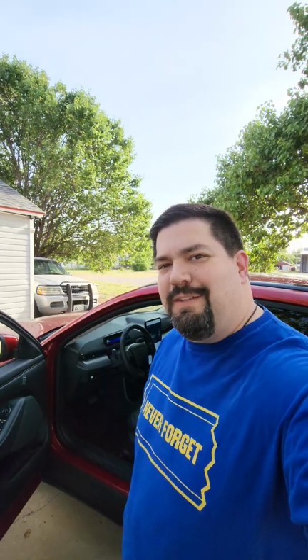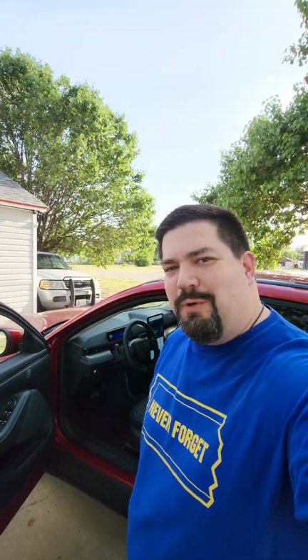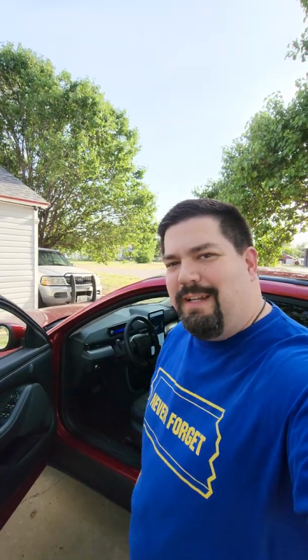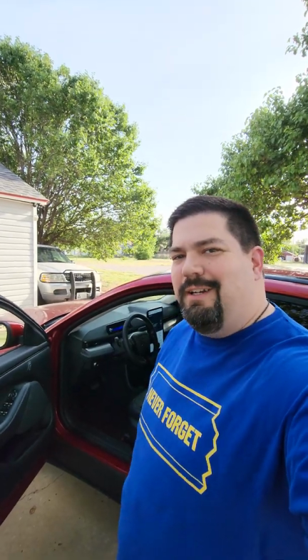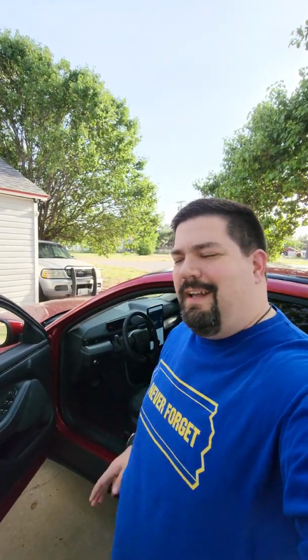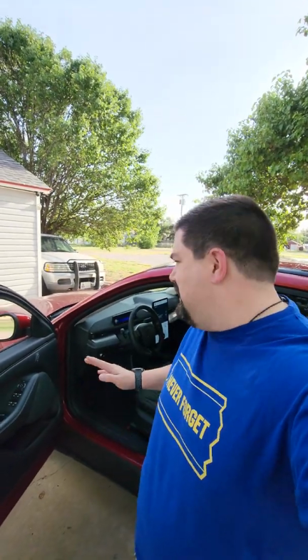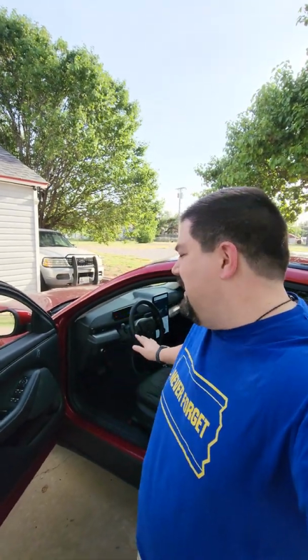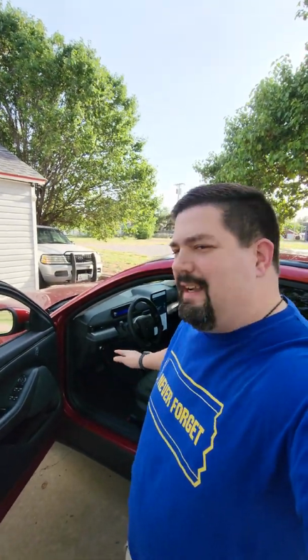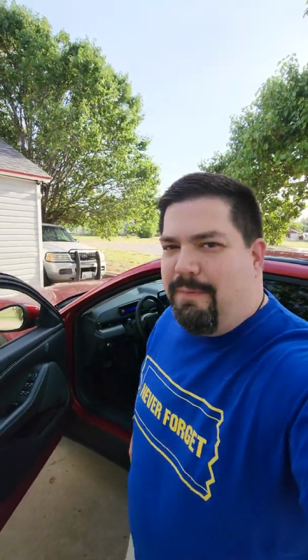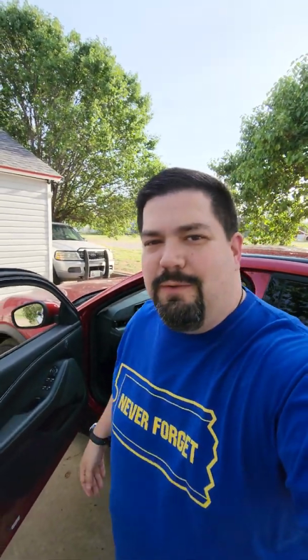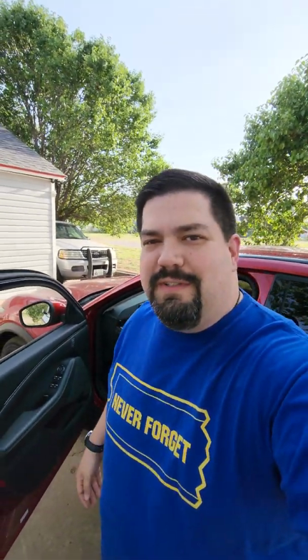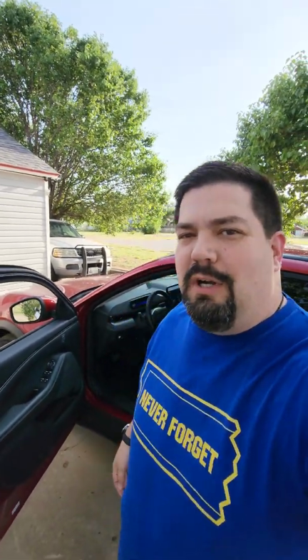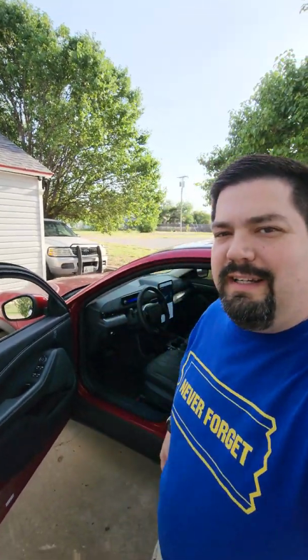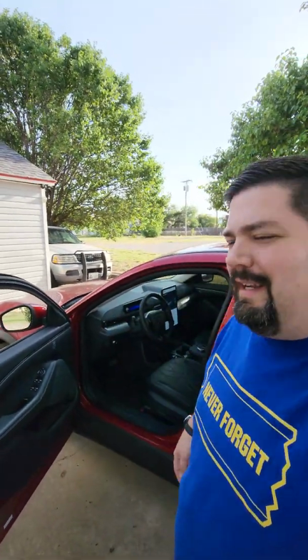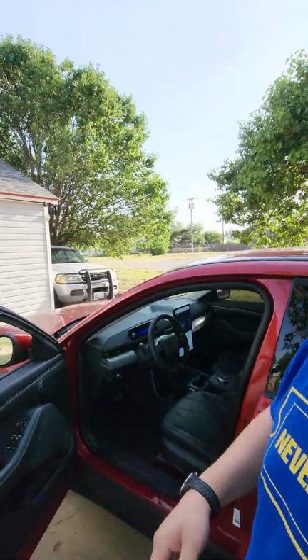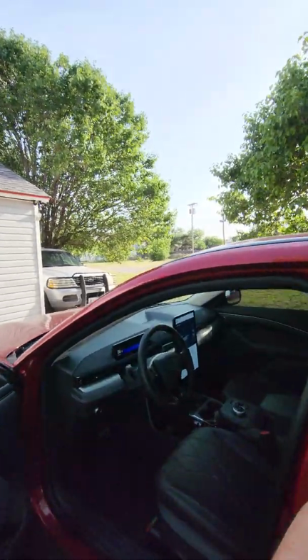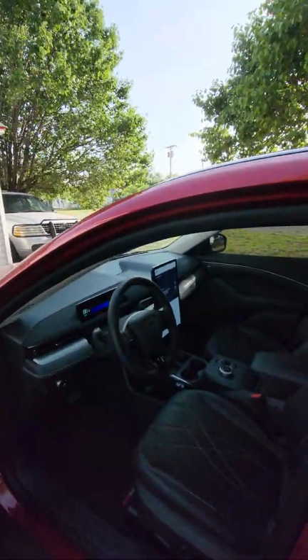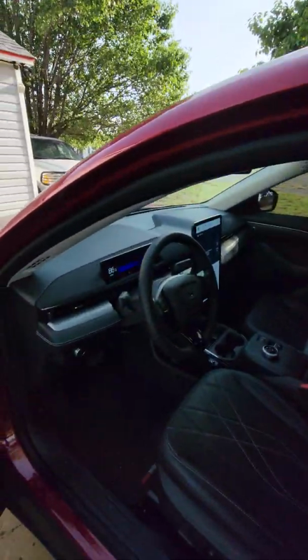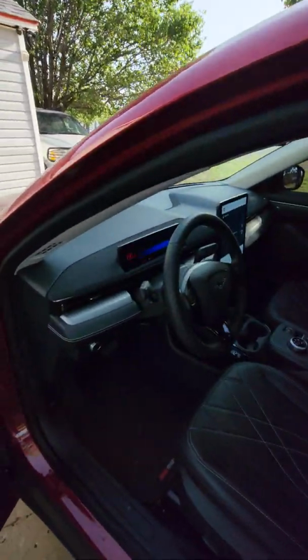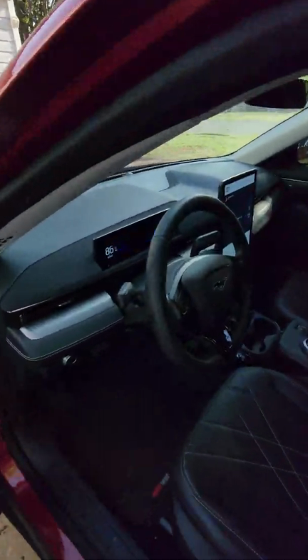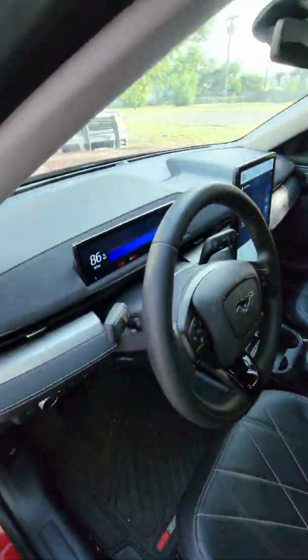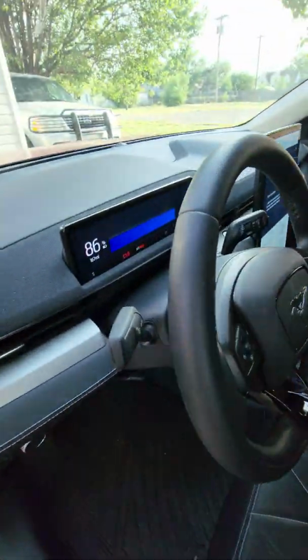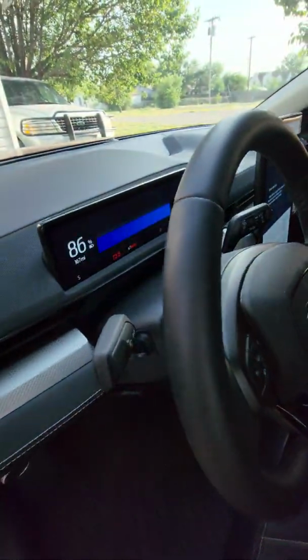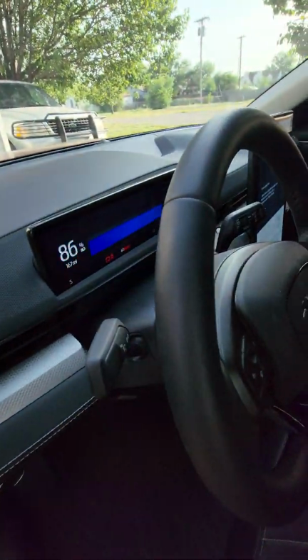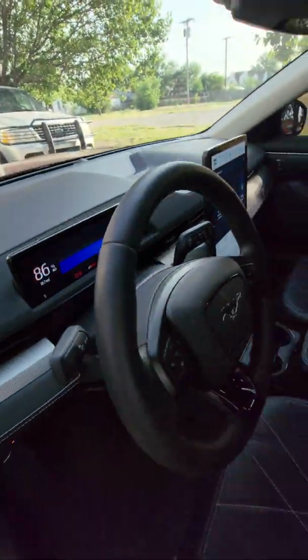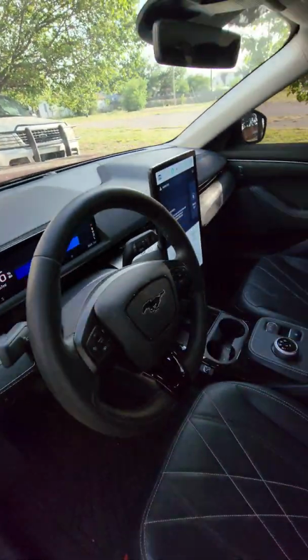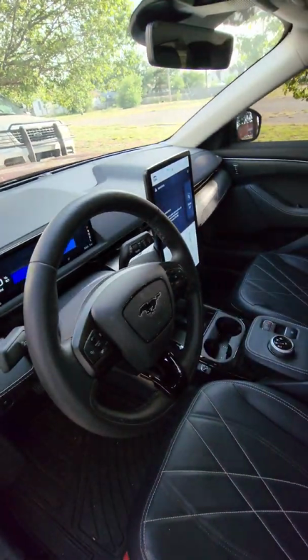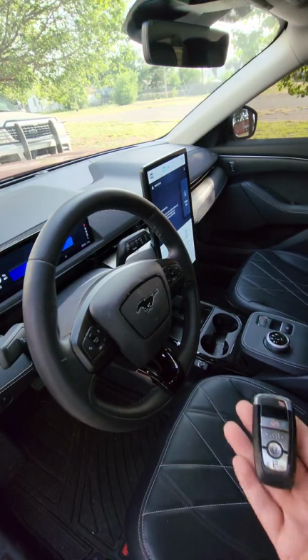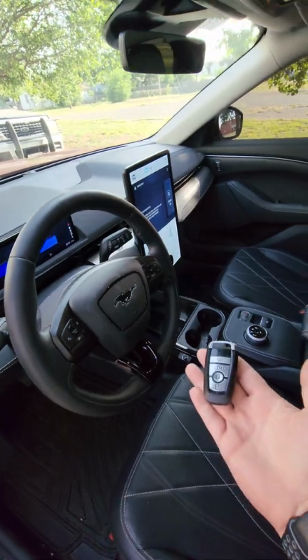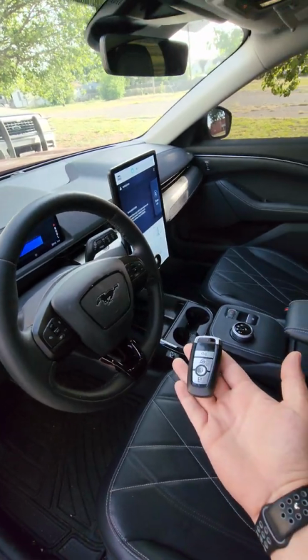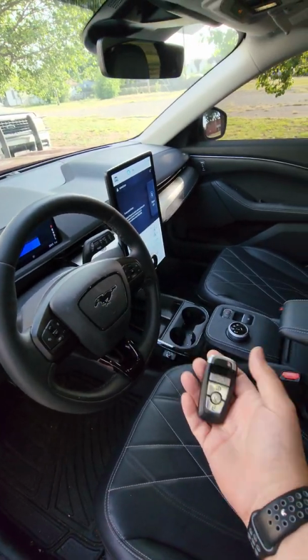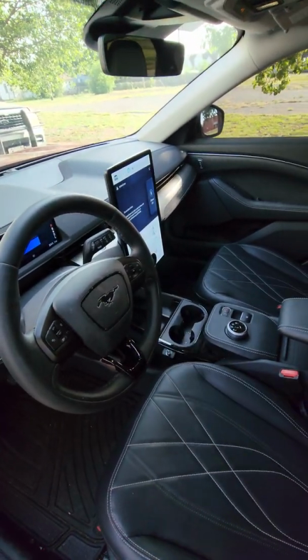Hey guys, CrazyPostman here. I'm standing outside with my Ford Mustang Mach-E, and if you can see here, I got the whole car powered up and the key in my hand.